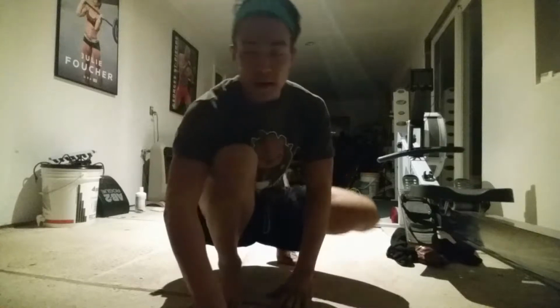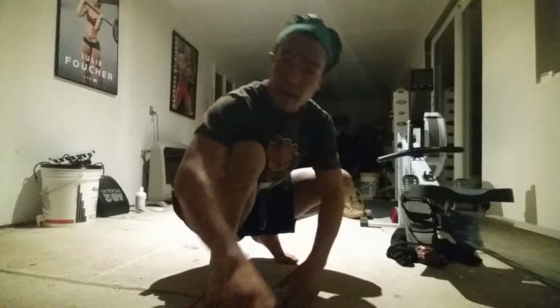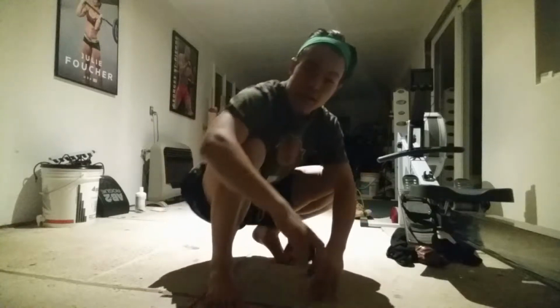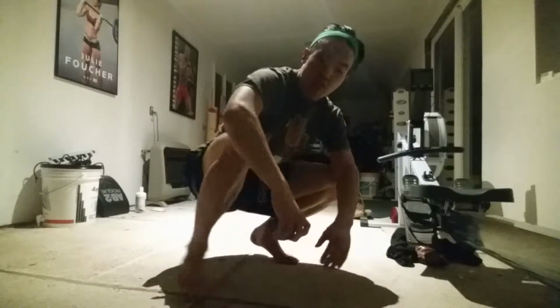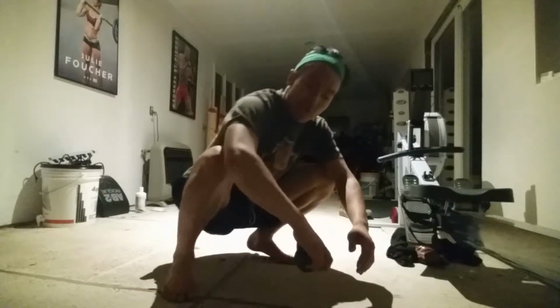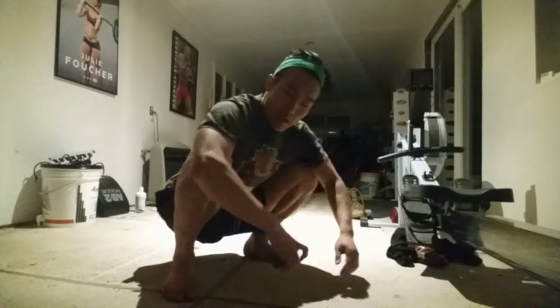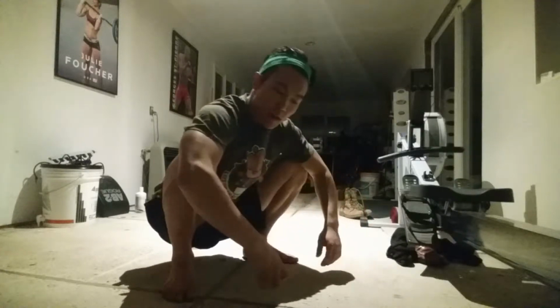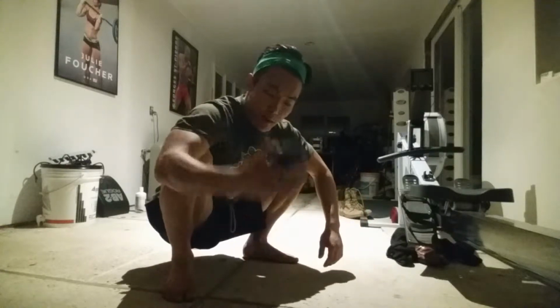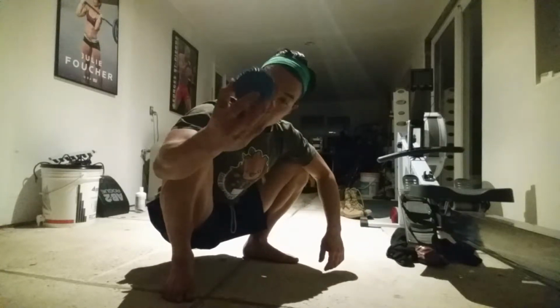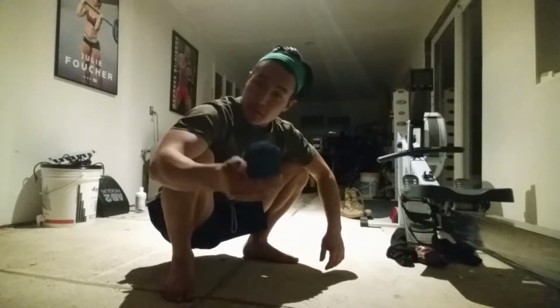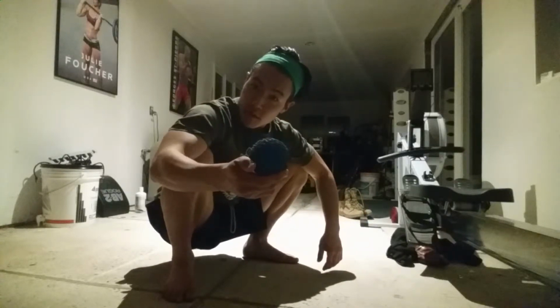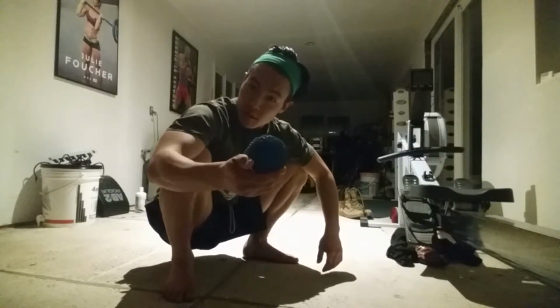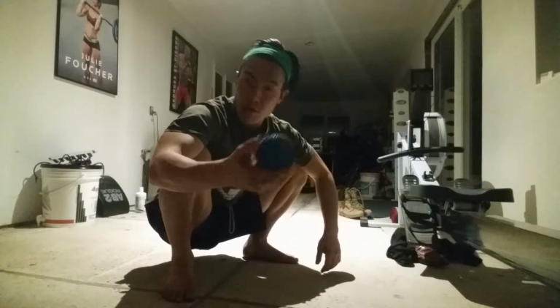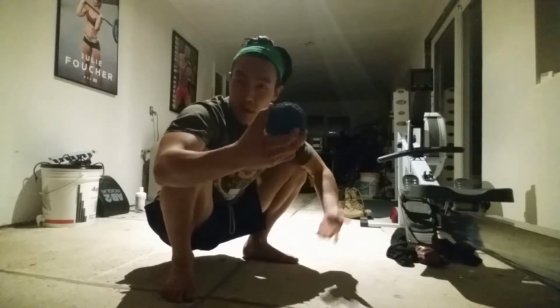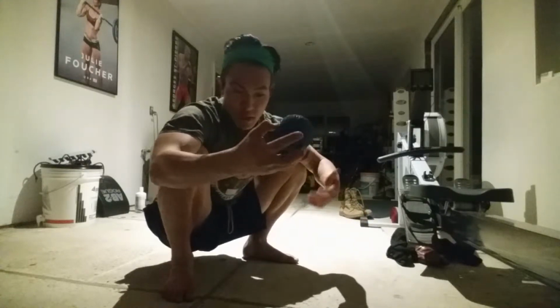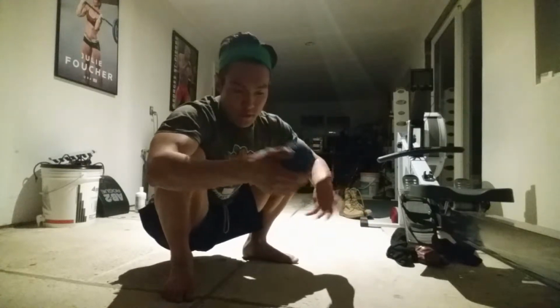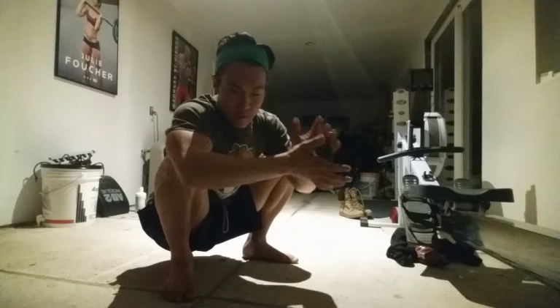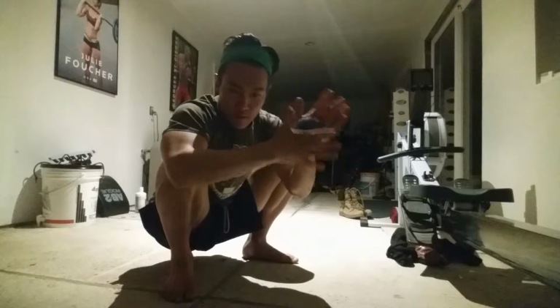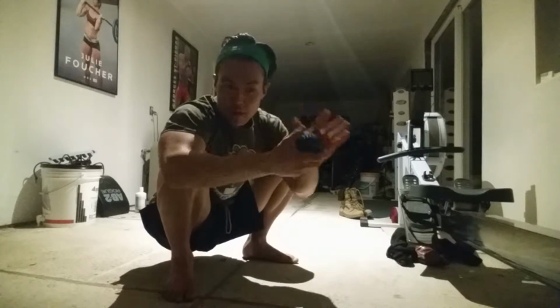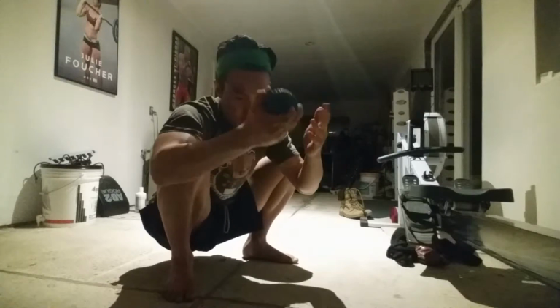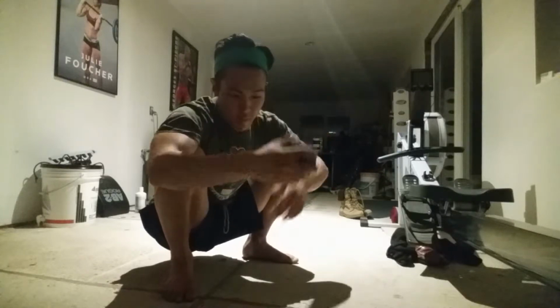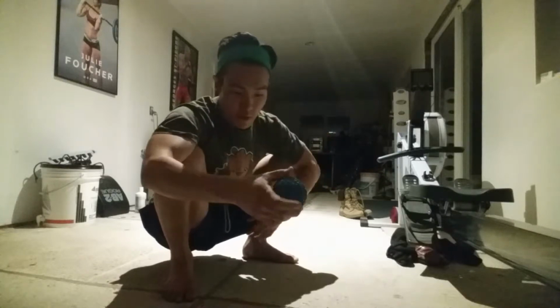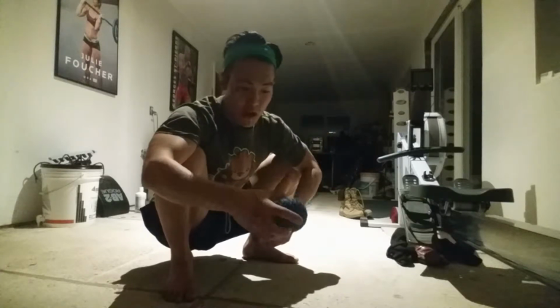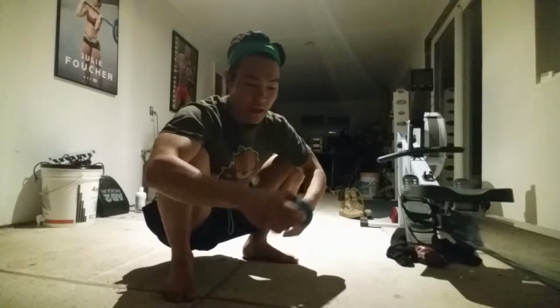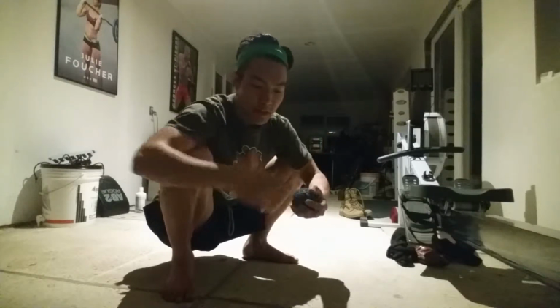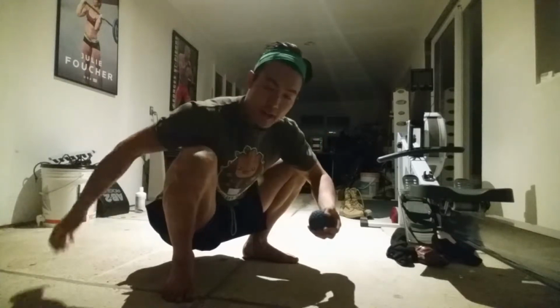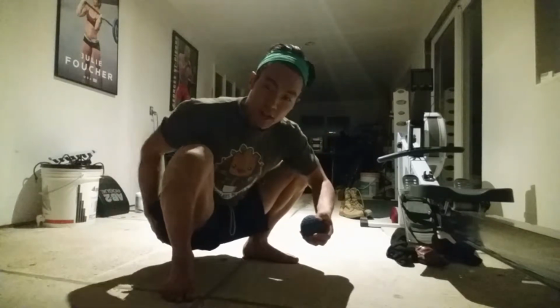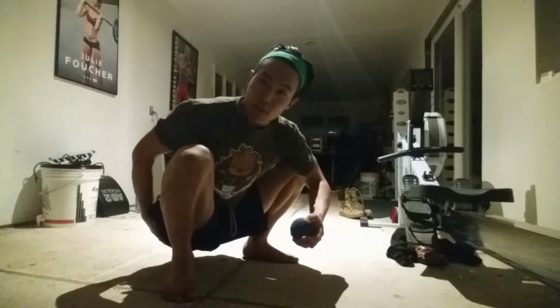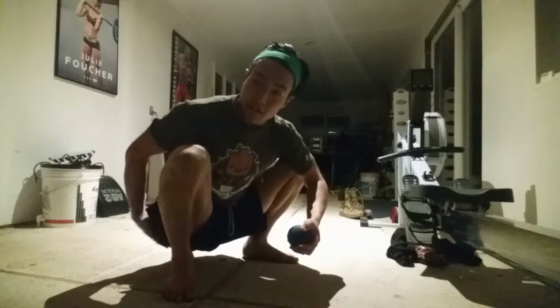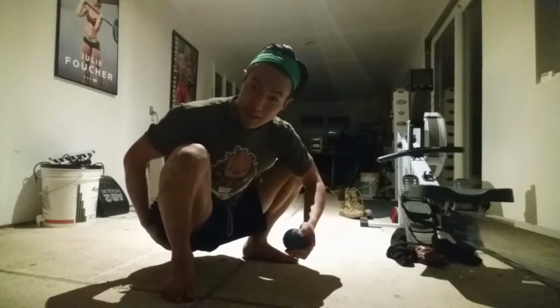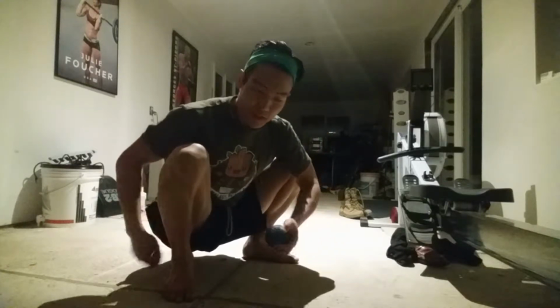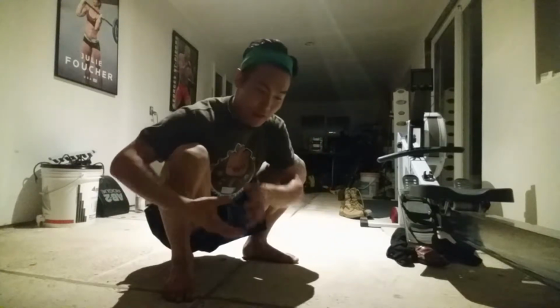Hey gang, today we'll be using a lacrosse ball — or whatever you've got — maybe a softball or something similar. We're going to be smashing and flossing your butt, your glute.